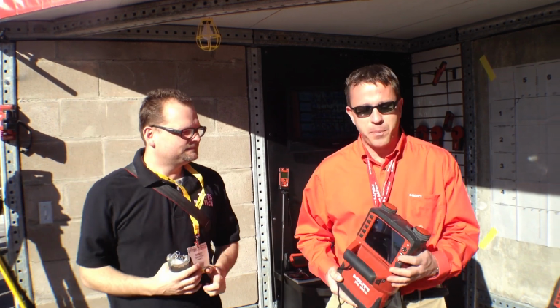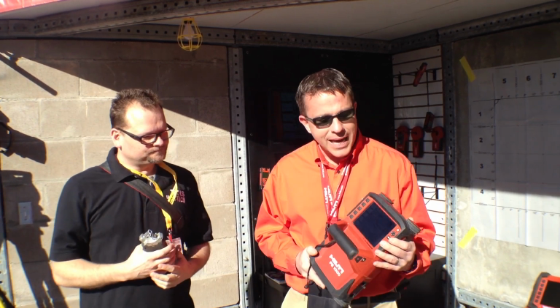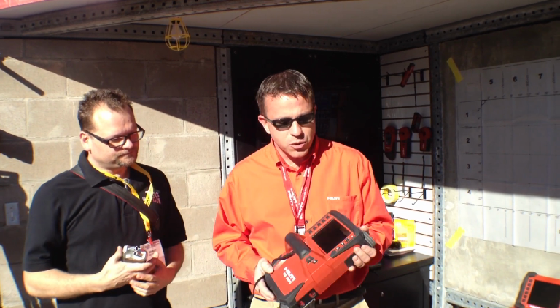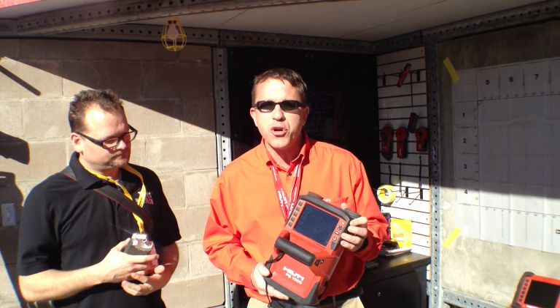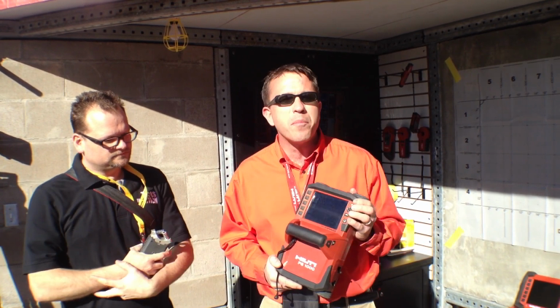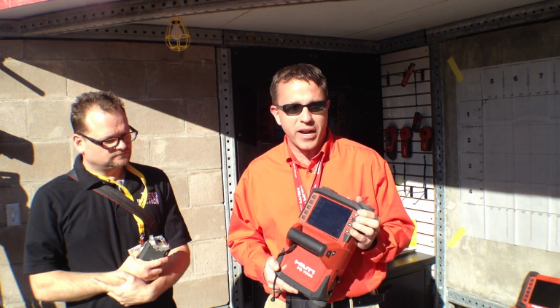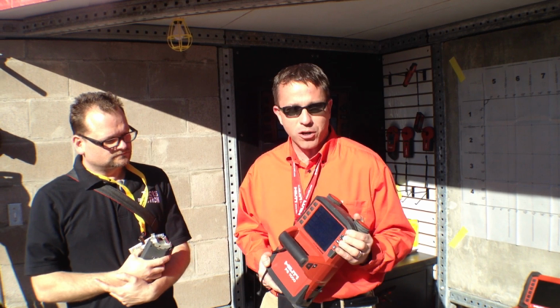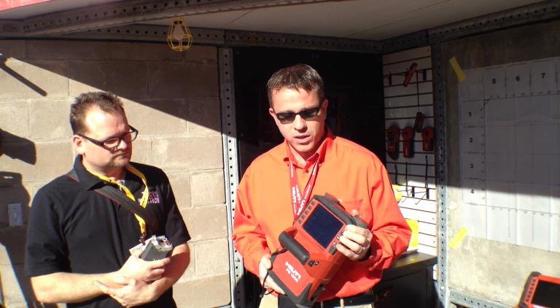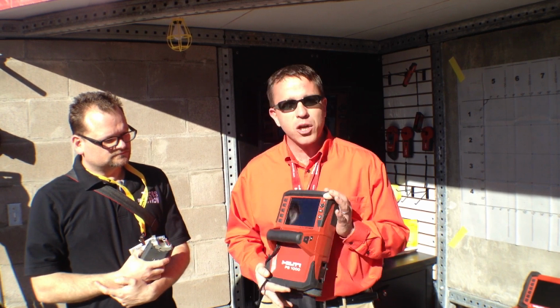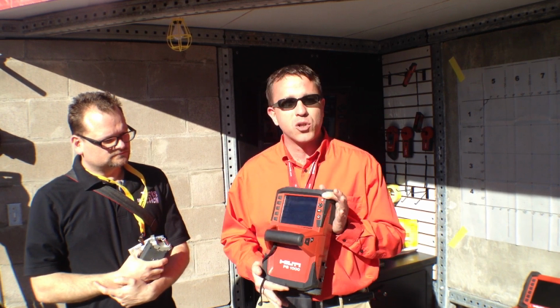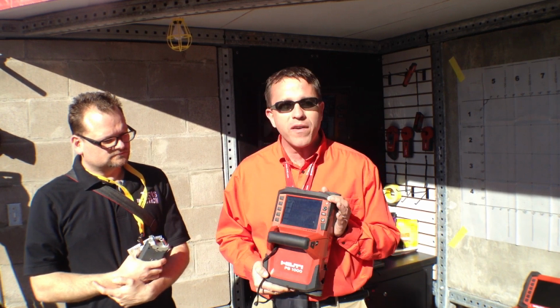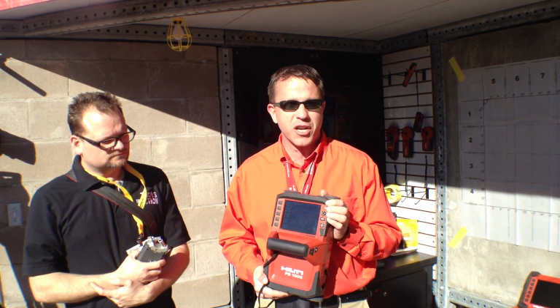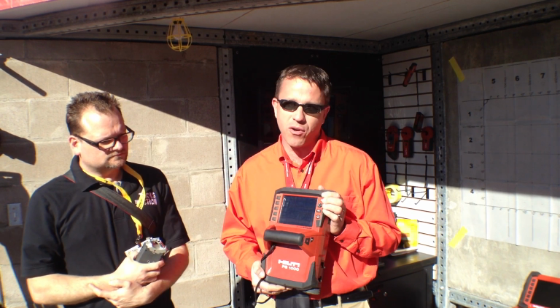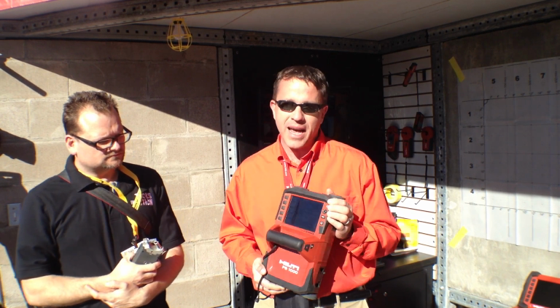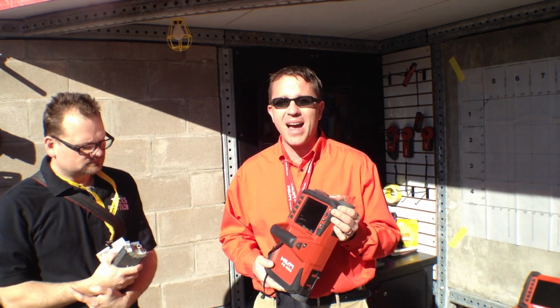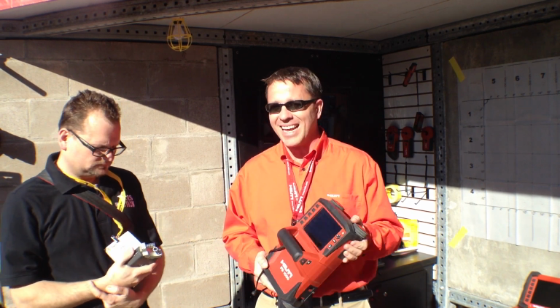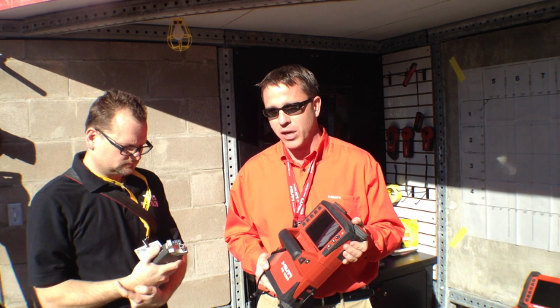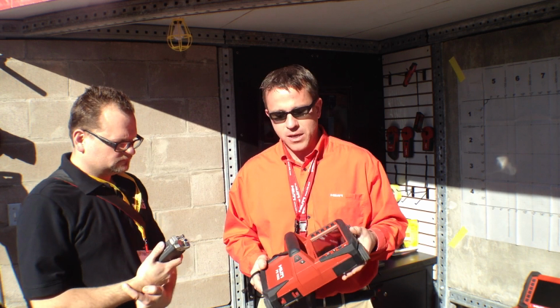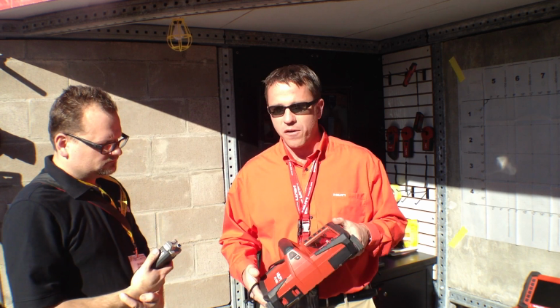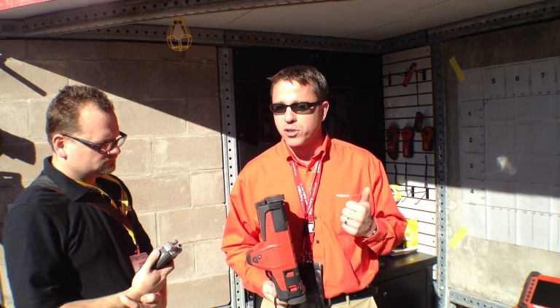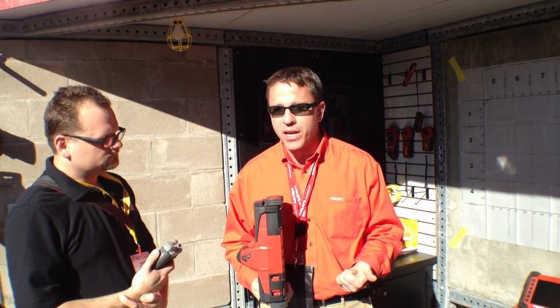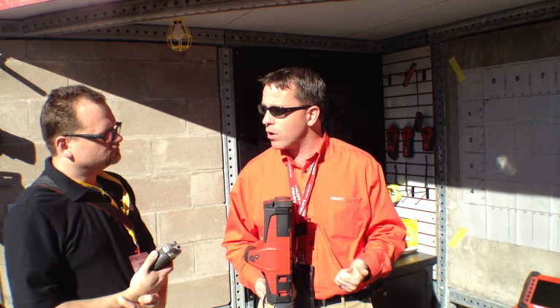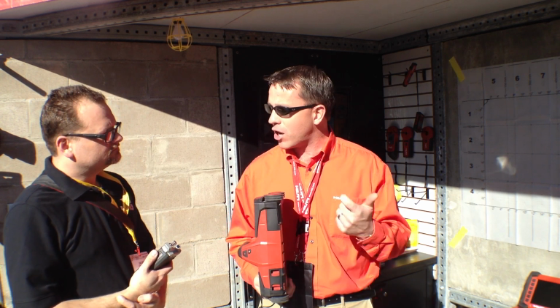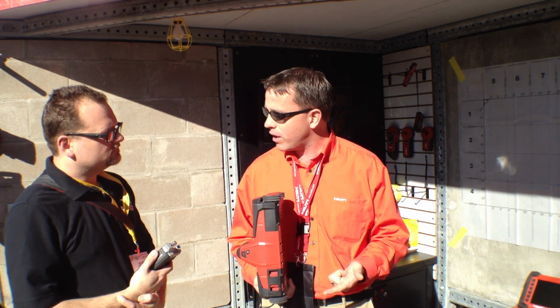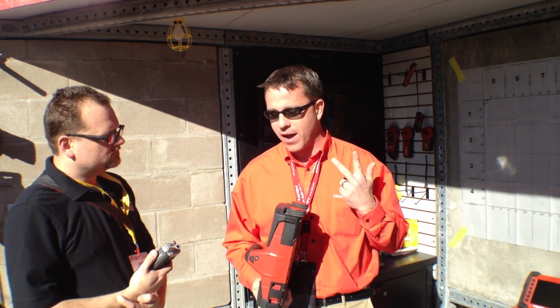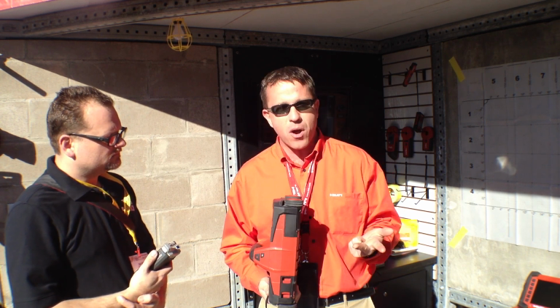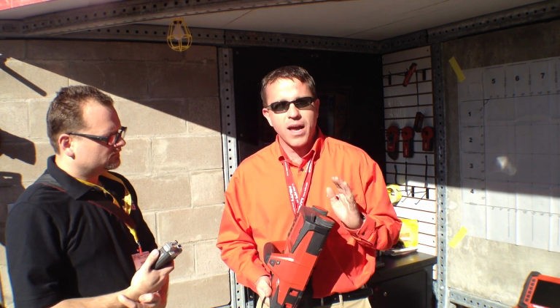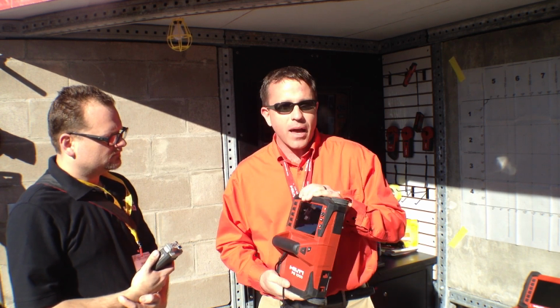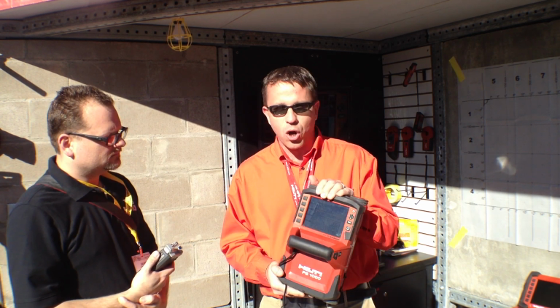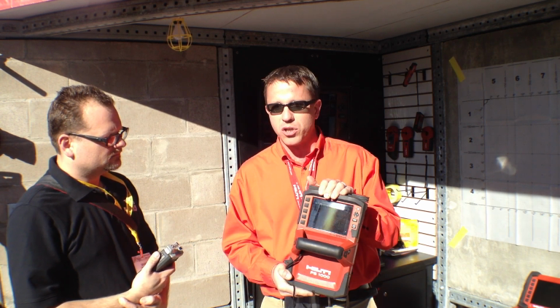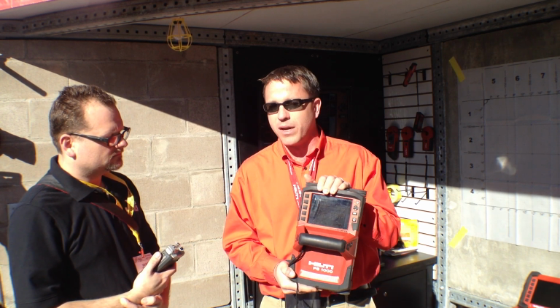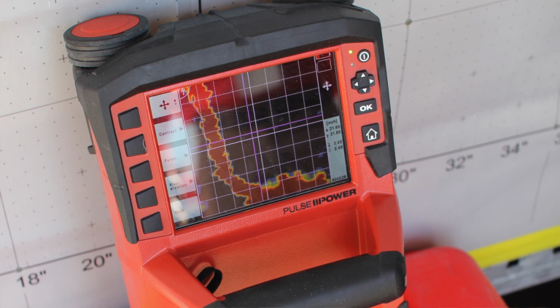The PS-1000 is one of our new ground-penetrating radar tools. It looks up to 12 inches into the concrete and it'll find any objects — it'll find post-tension cable, it'll find conduit, it'll find rebar, and it shows it all in a 3D display.